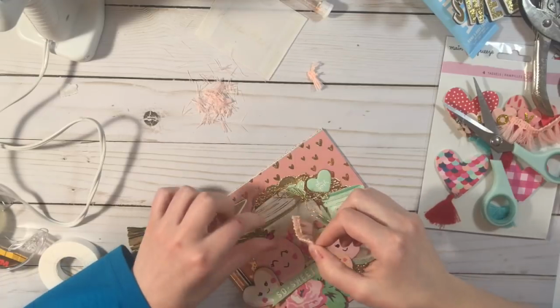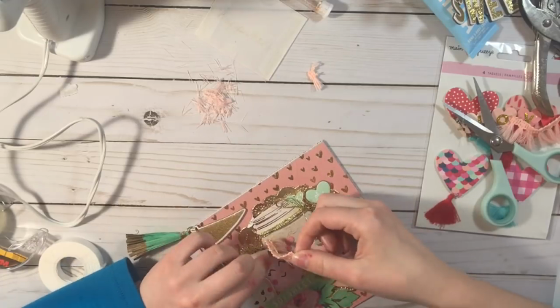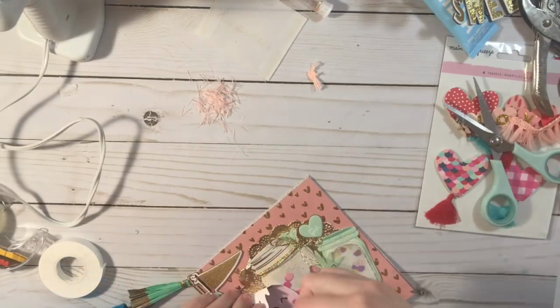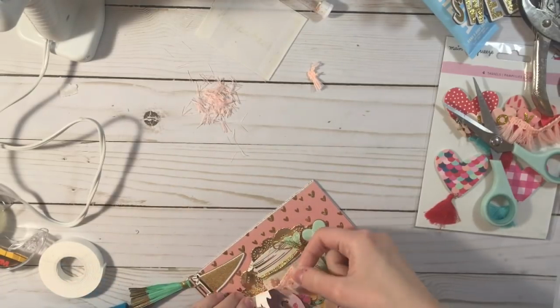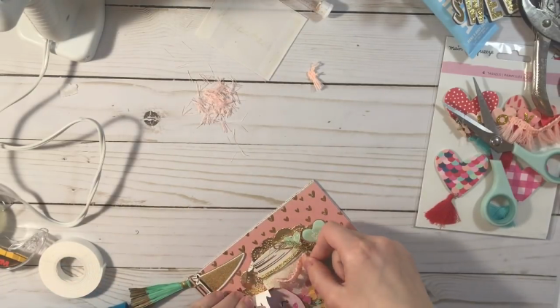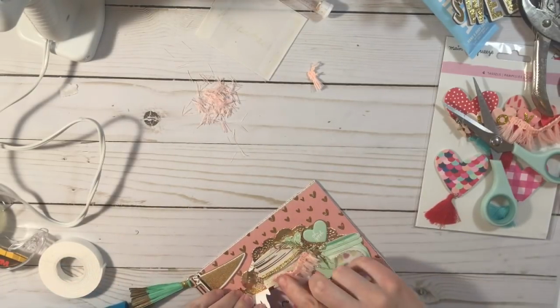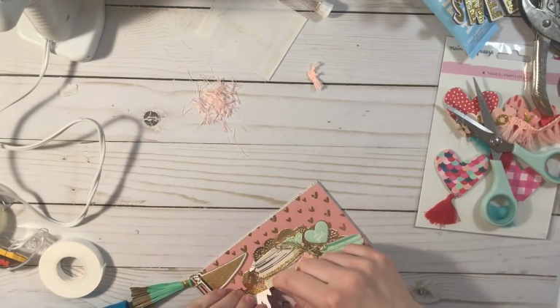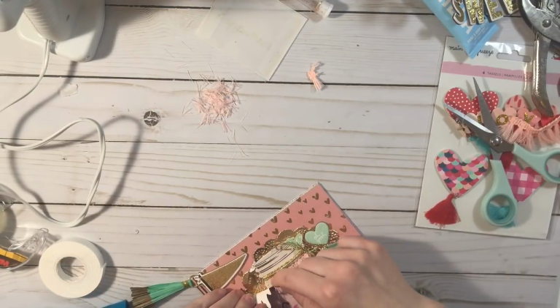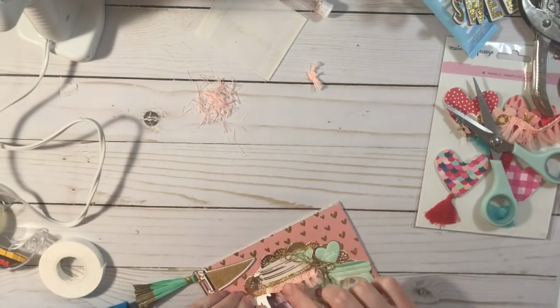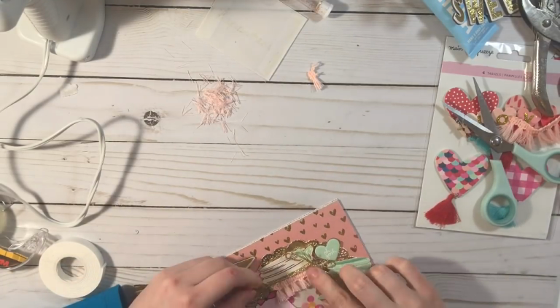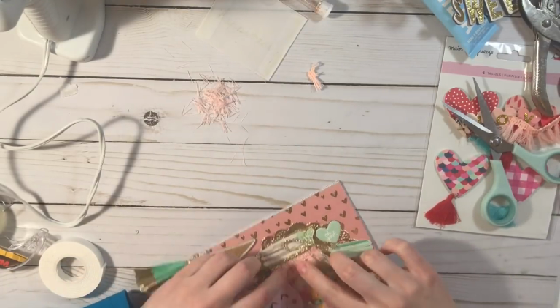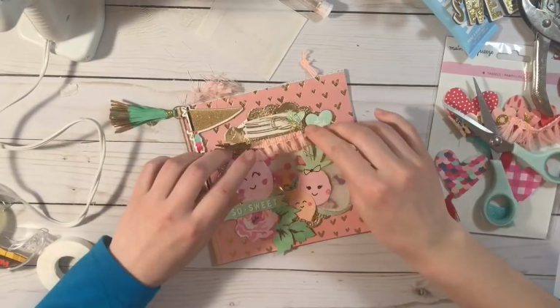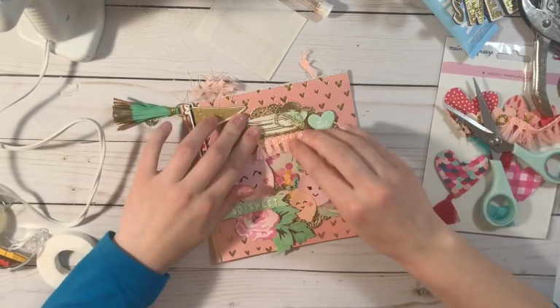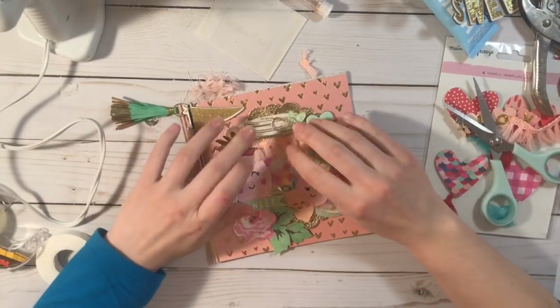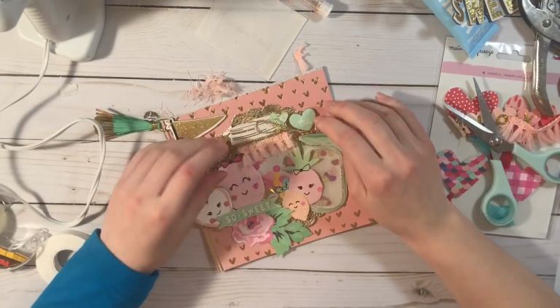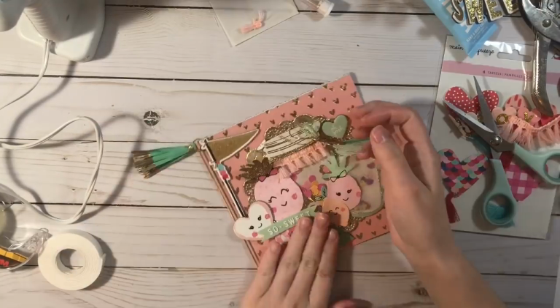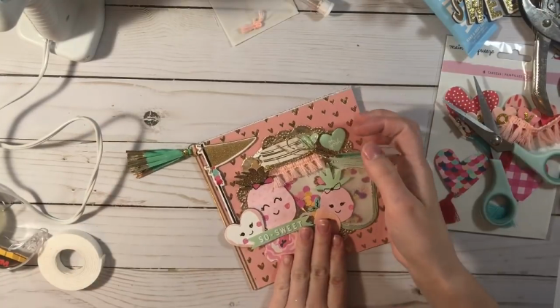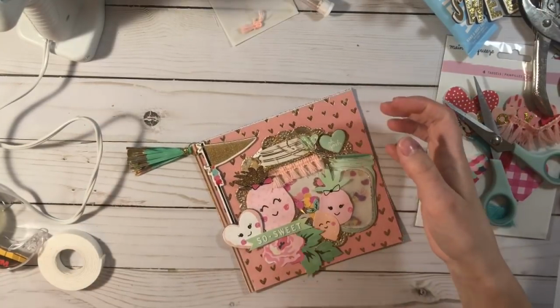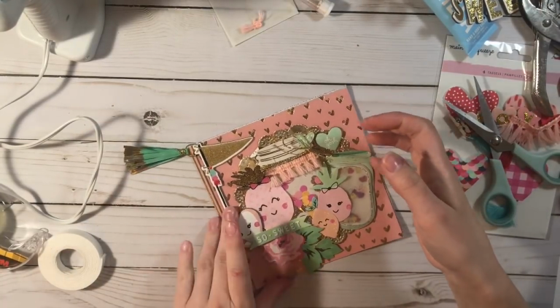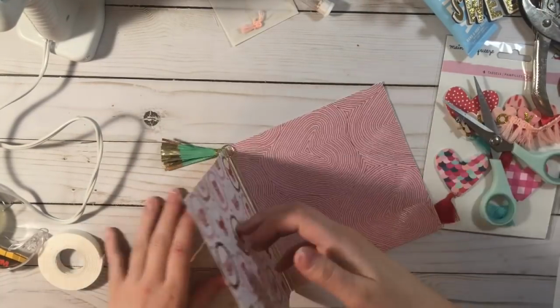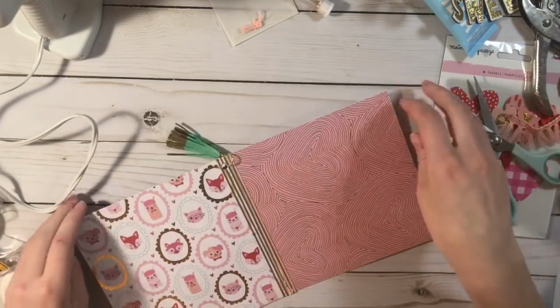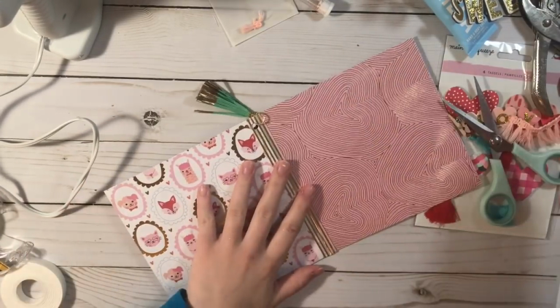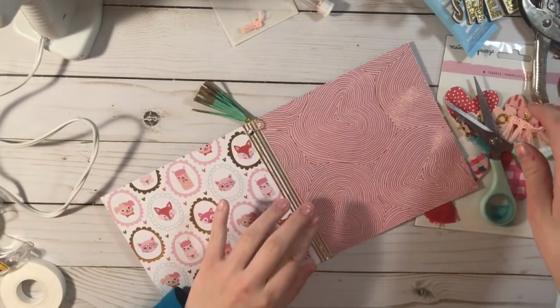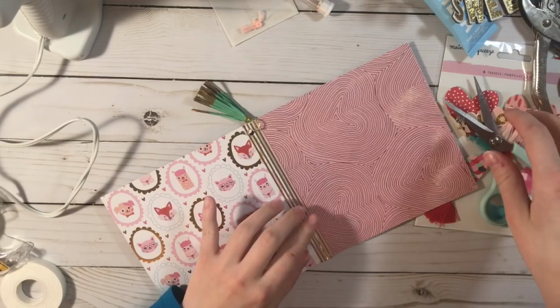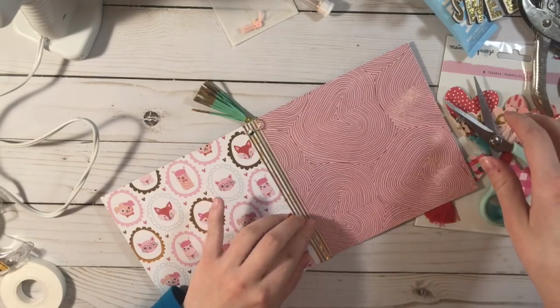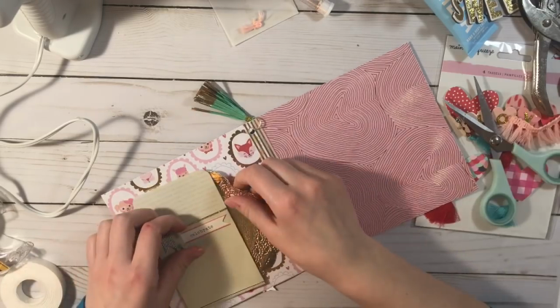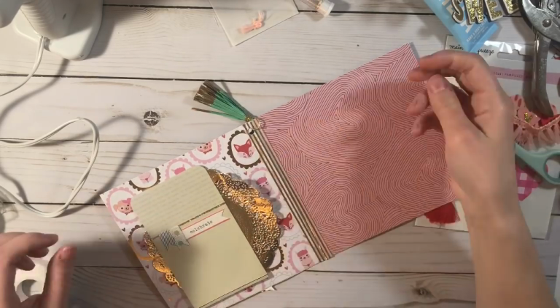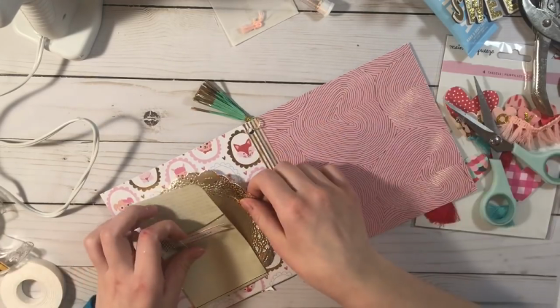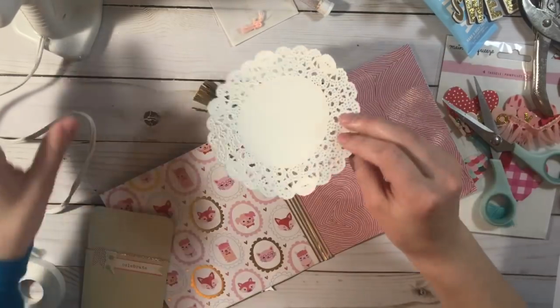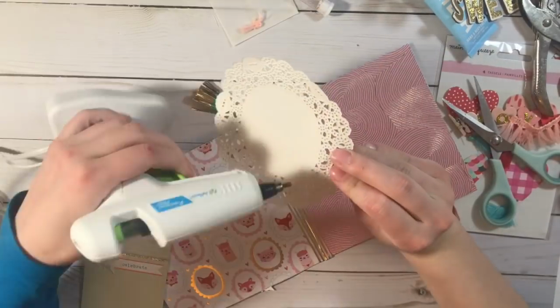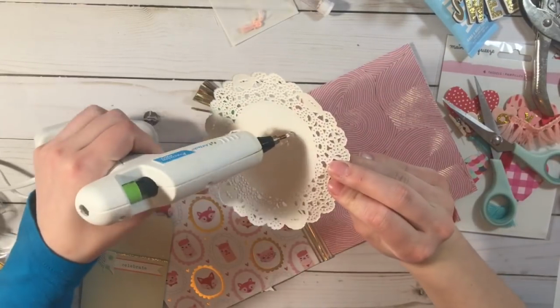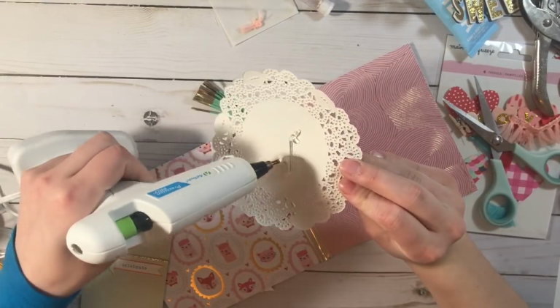Now I'm going to add this trim from Michael's — it was too long so I just cut it in half. I love how that looks; it just gives it a little bit more interest.